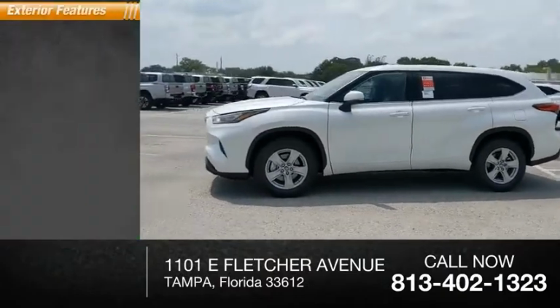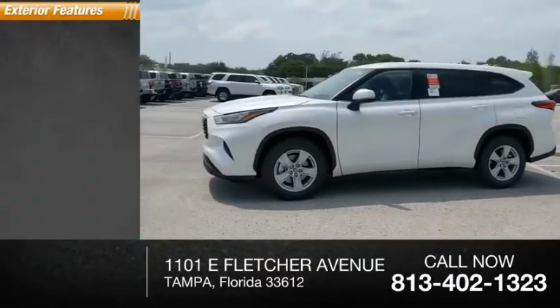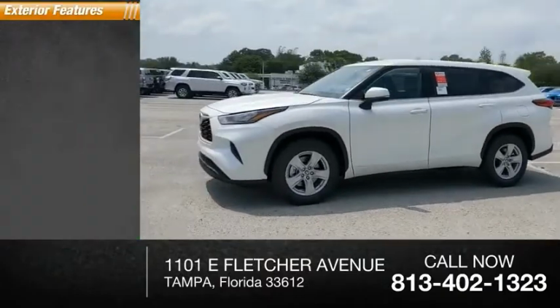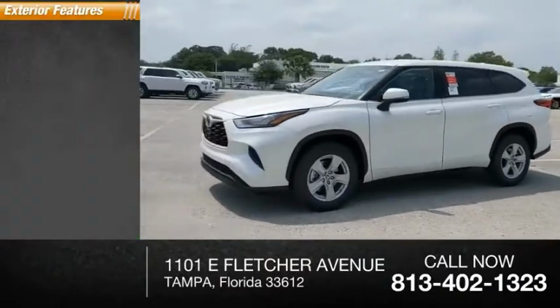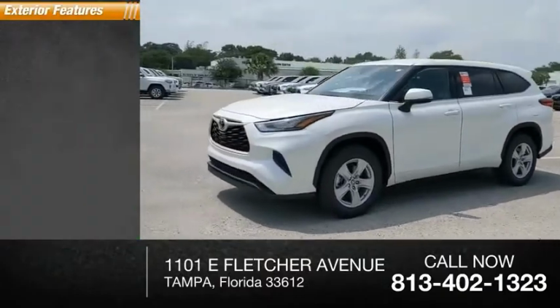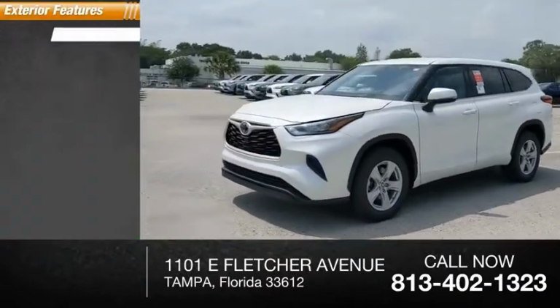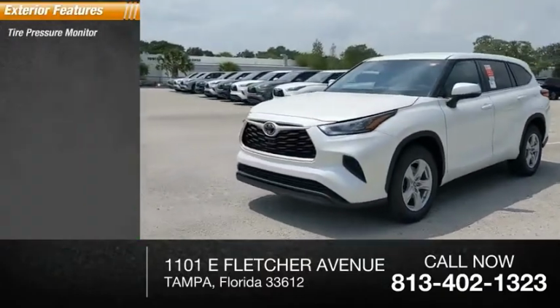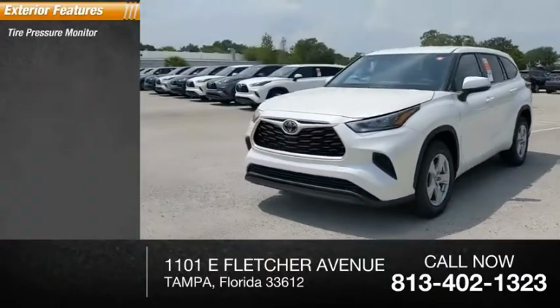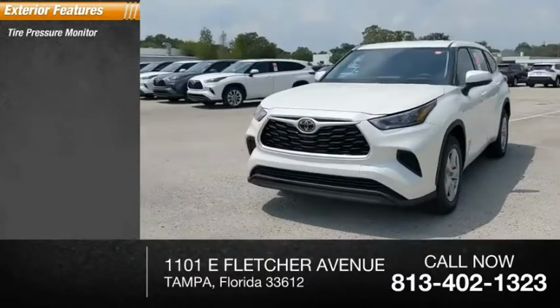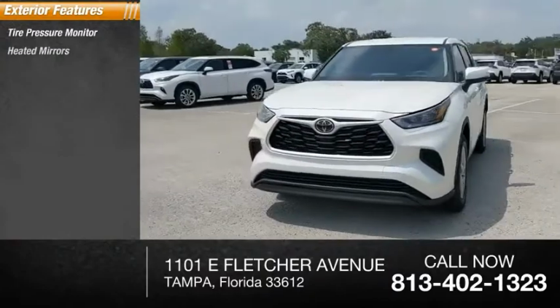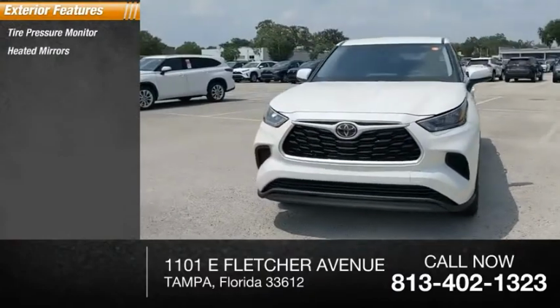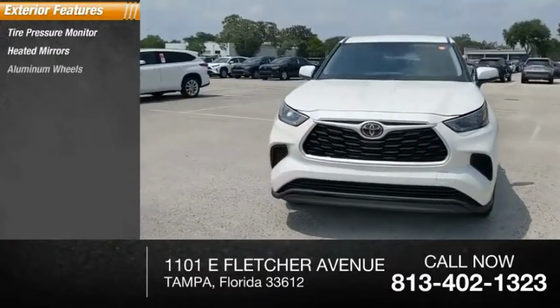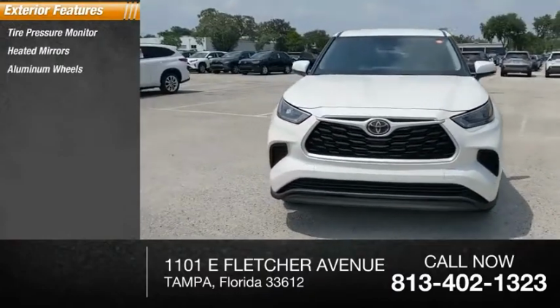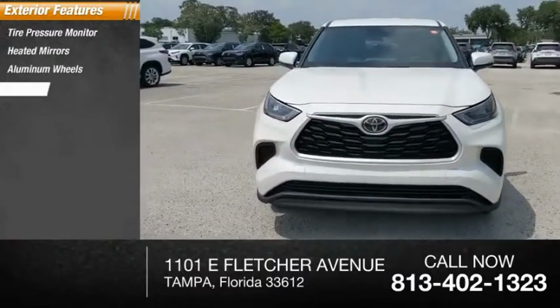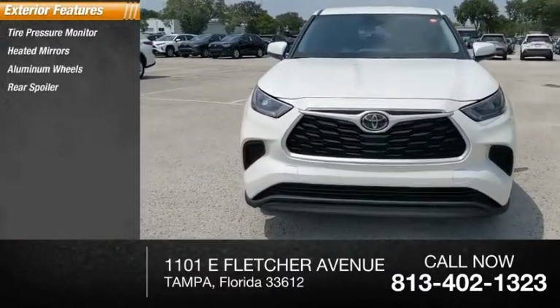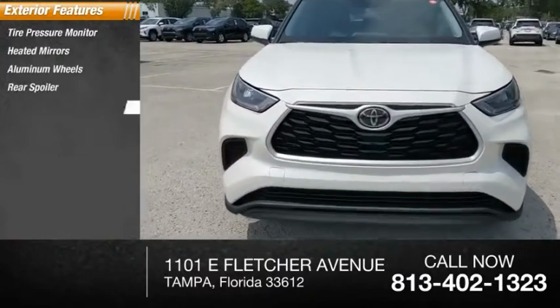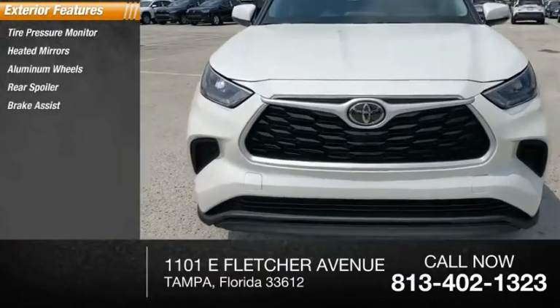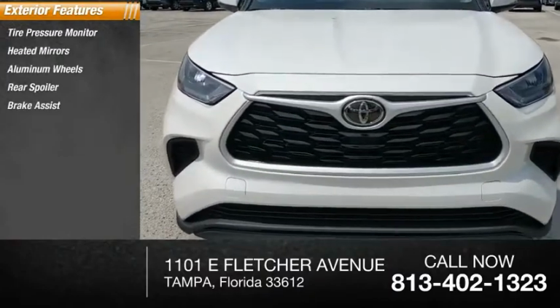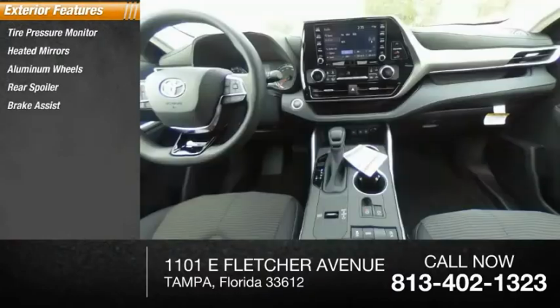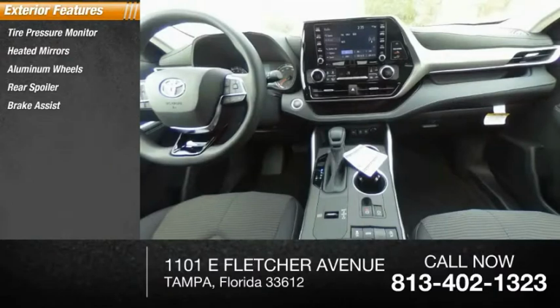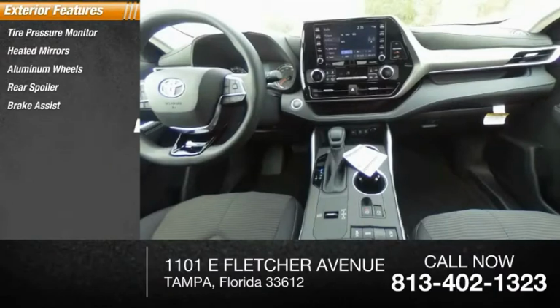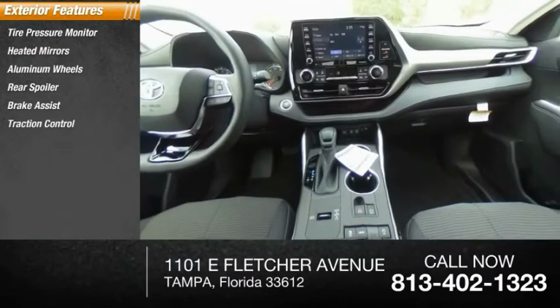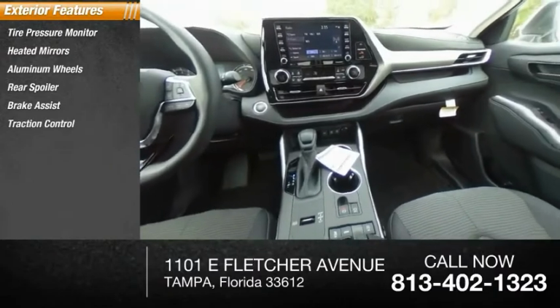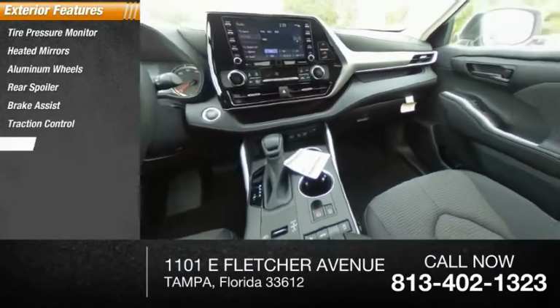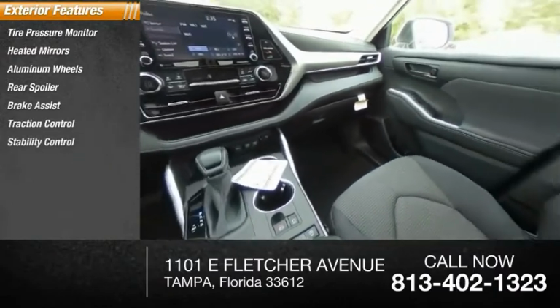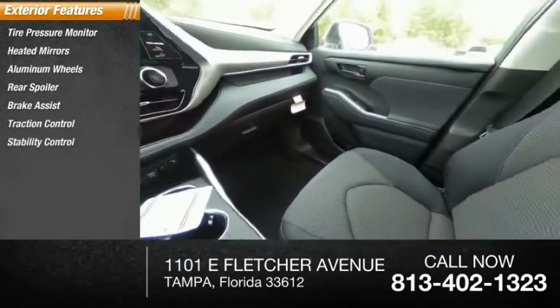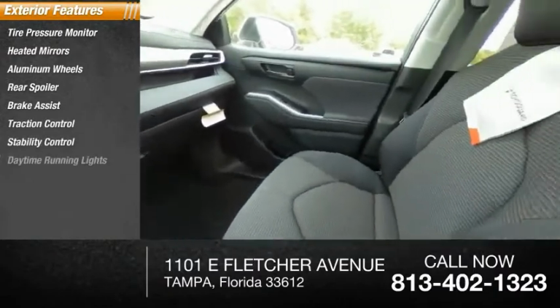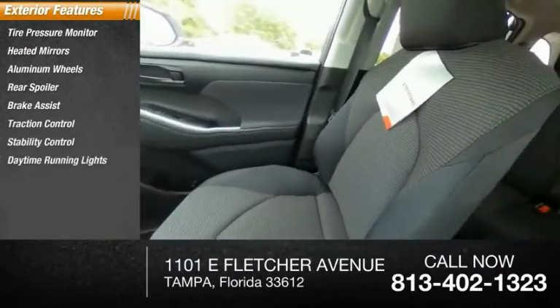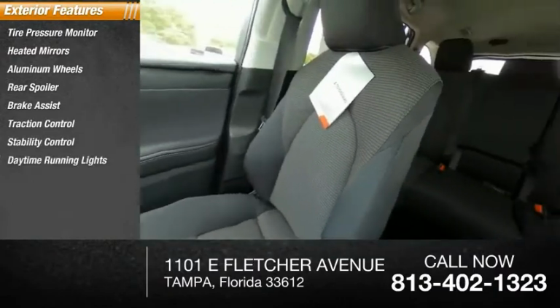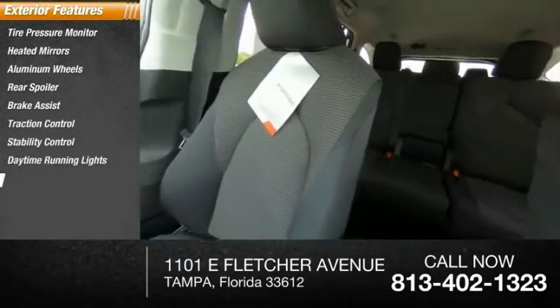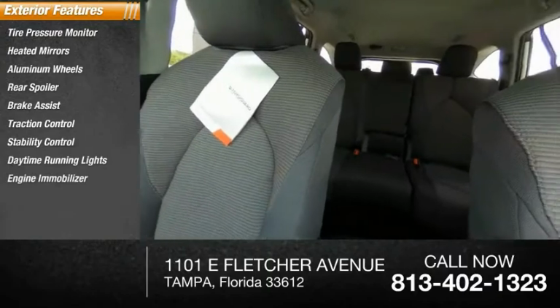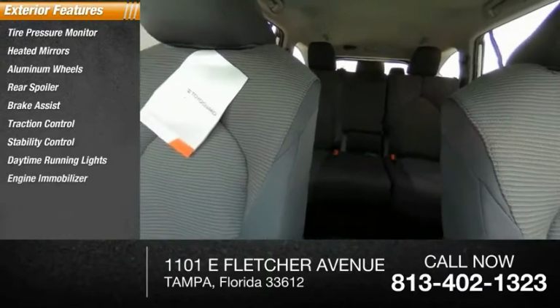Here are some of this vehicle's great options: tire pressure monitor, heated mirrors, aluminum wheels, rear spoiler, brake assist, traction control, stability control, daytime running lights, engine immobilizer, four-wheel disc brakes.